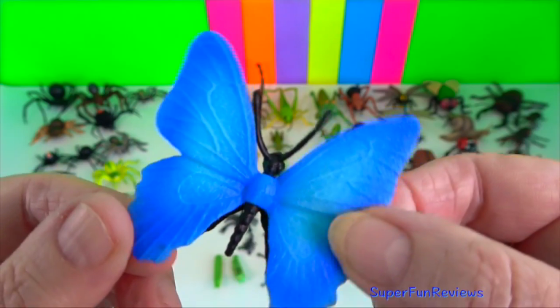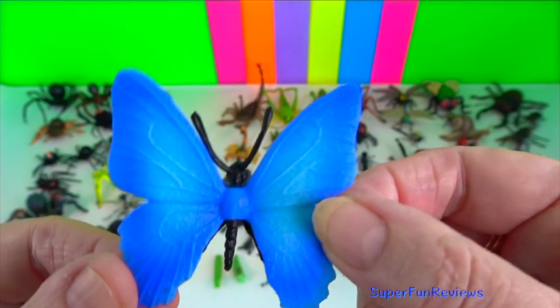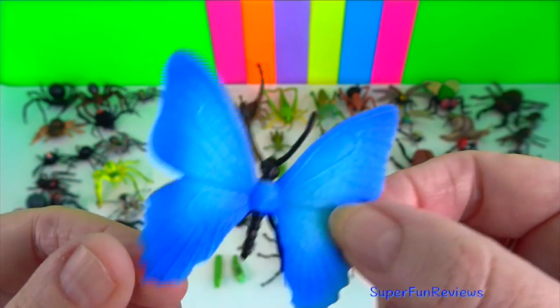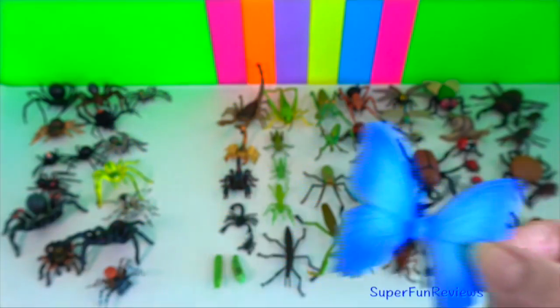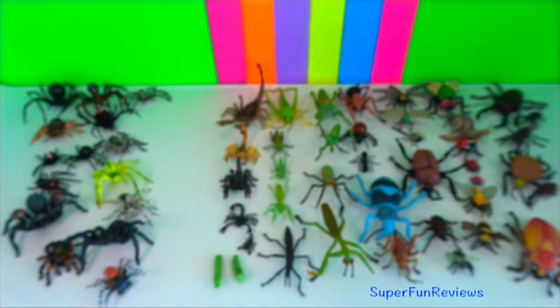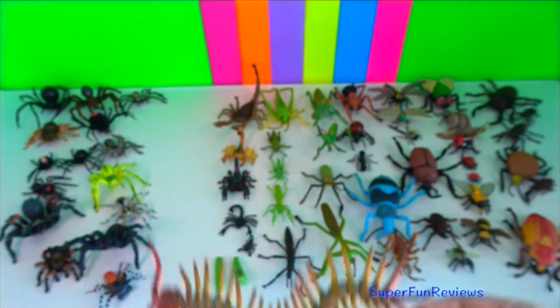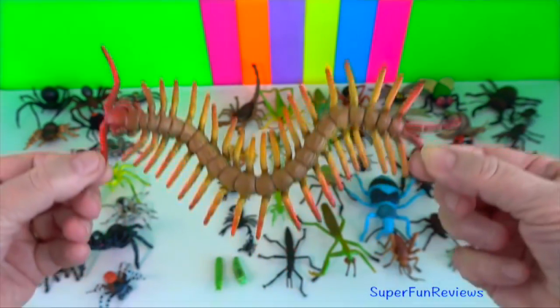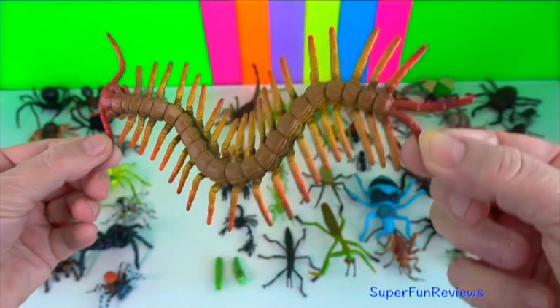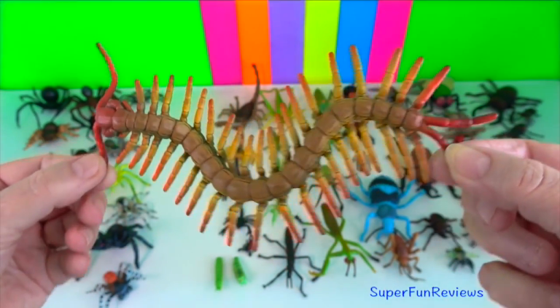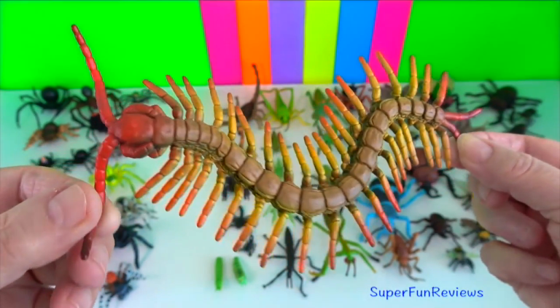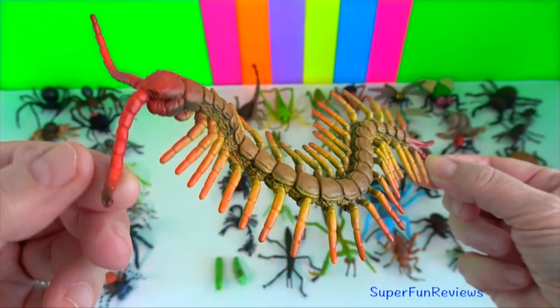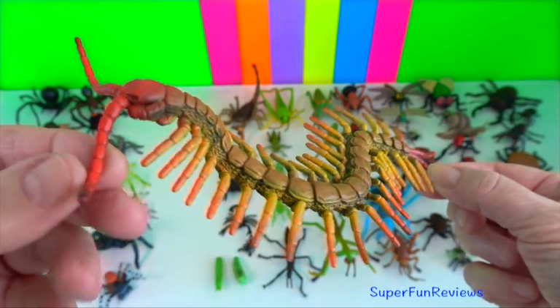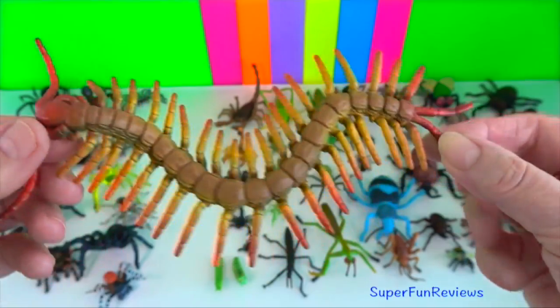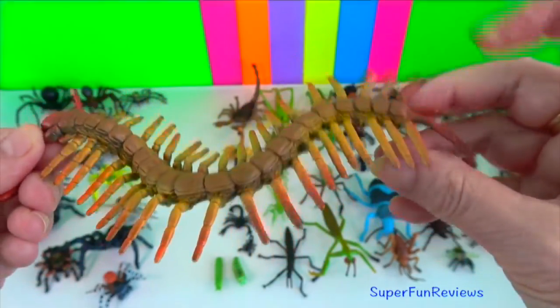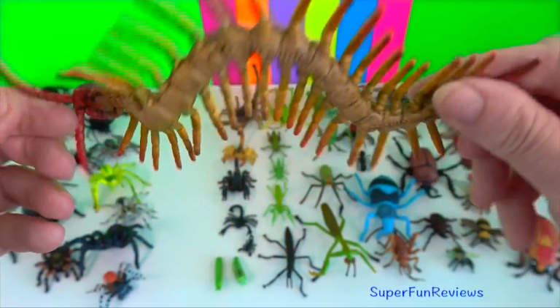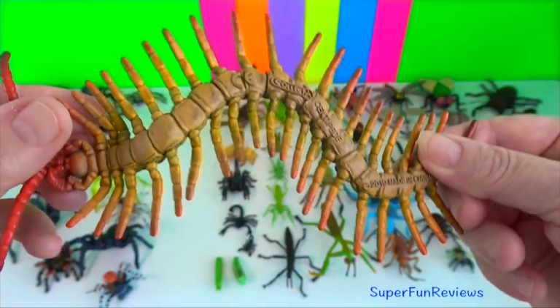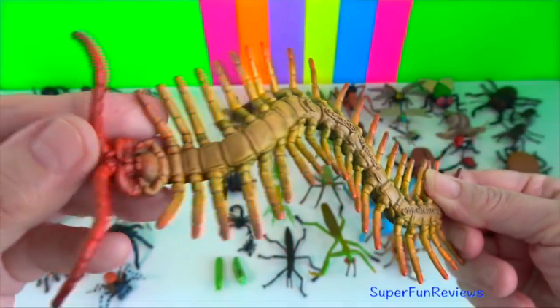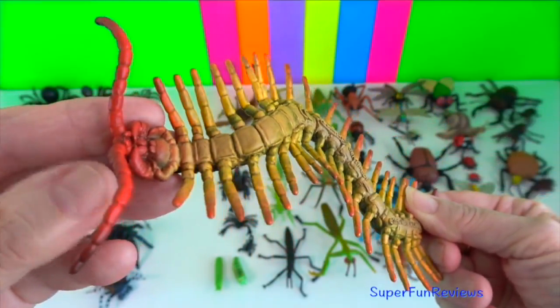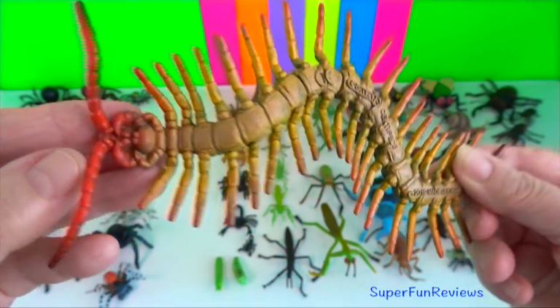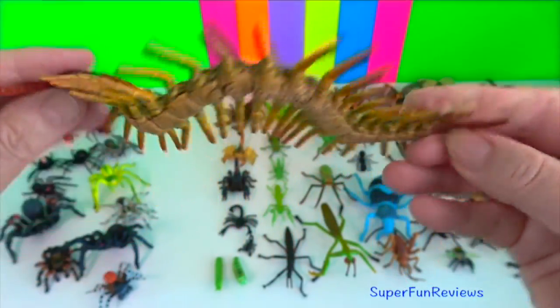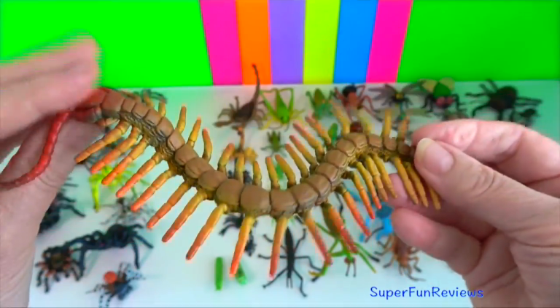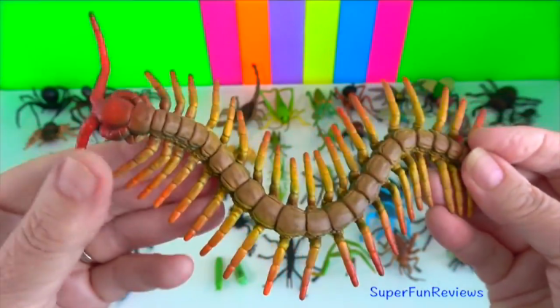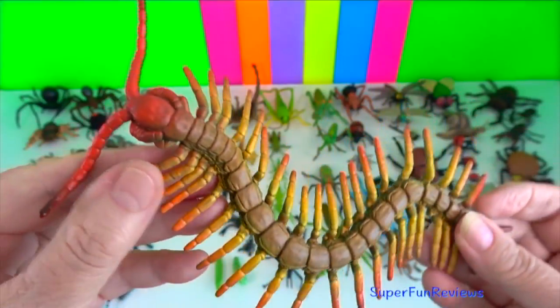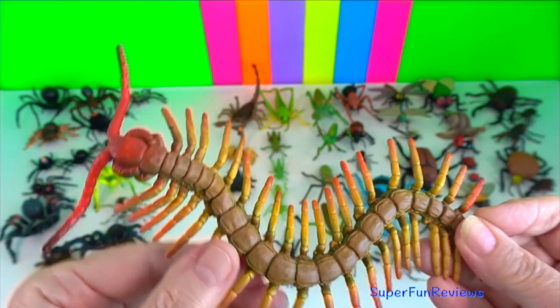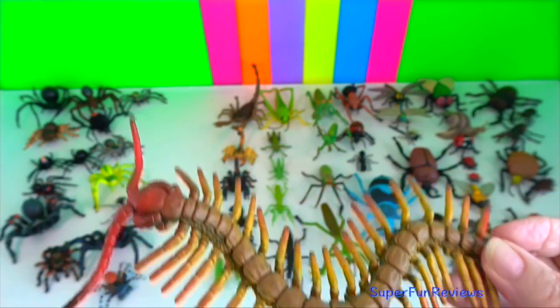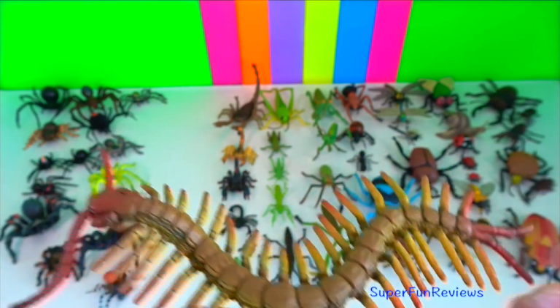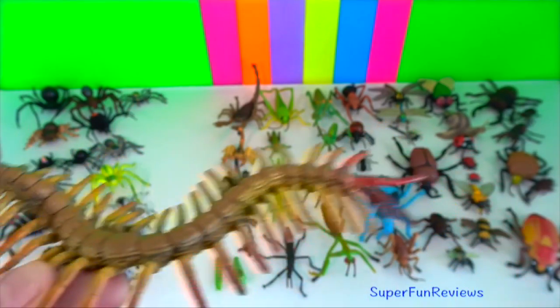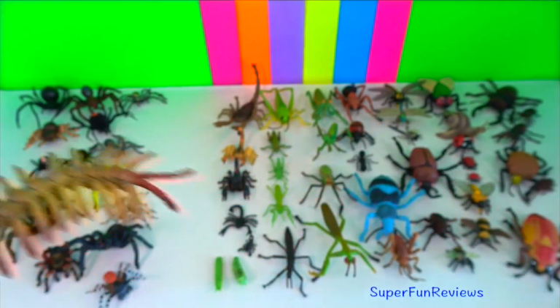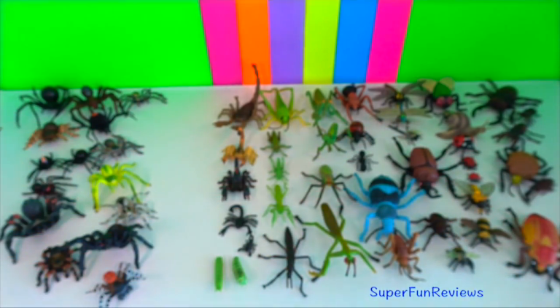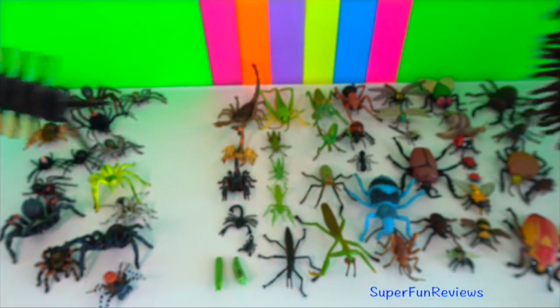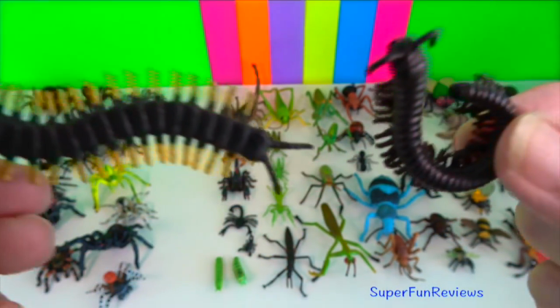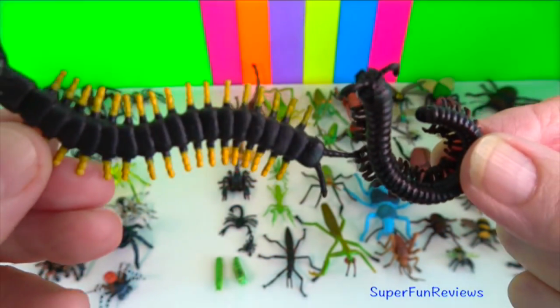Morpho butterfly? Centipede? They have one set of legs per segment positioned on the side of their body. Centipedes mostly eat insects after killing them with their venom.